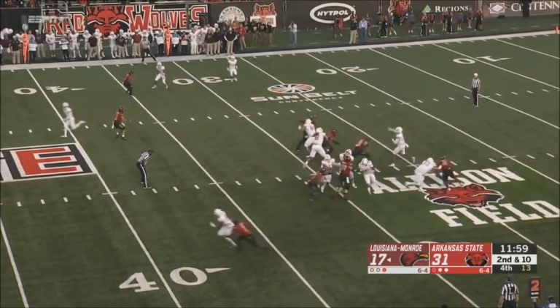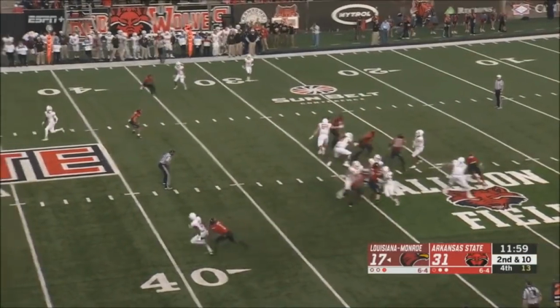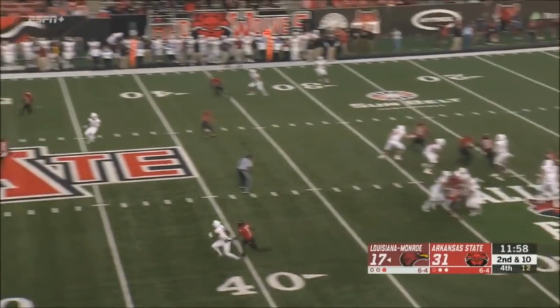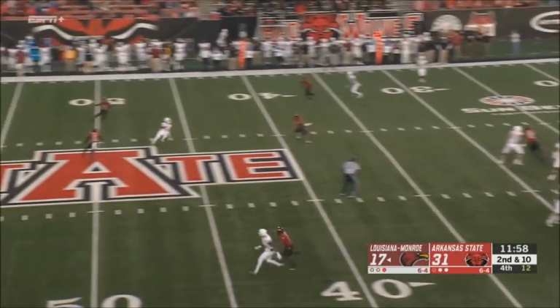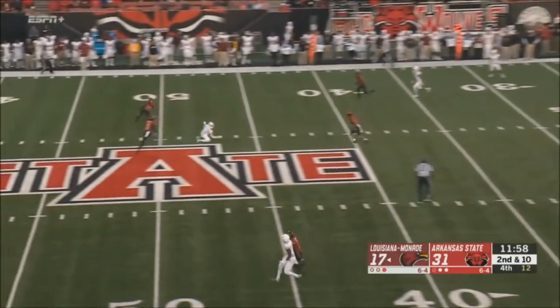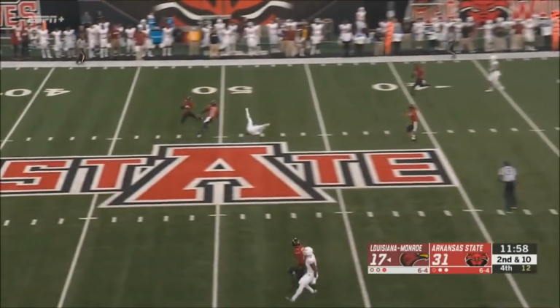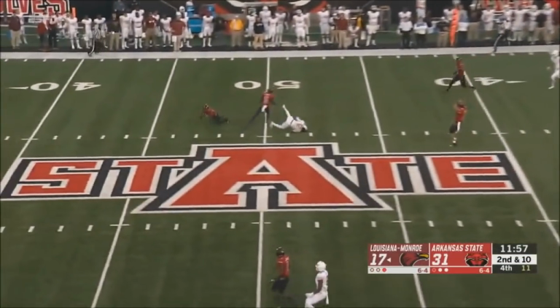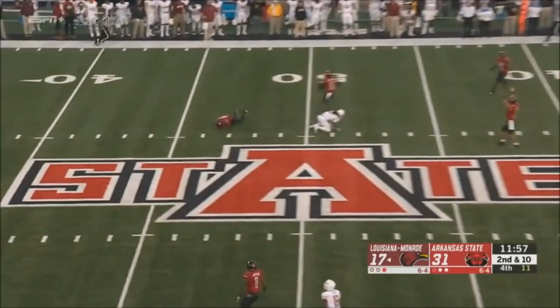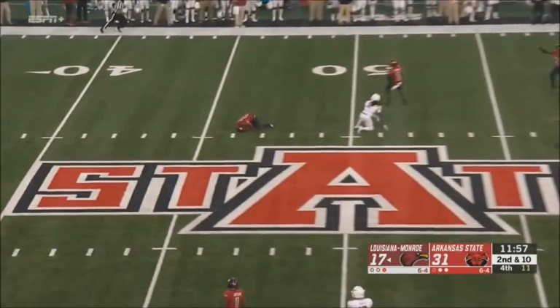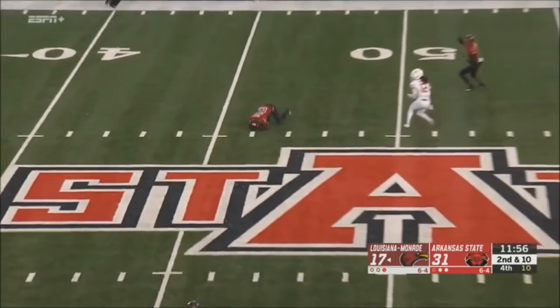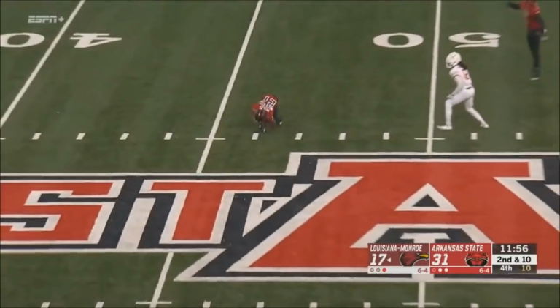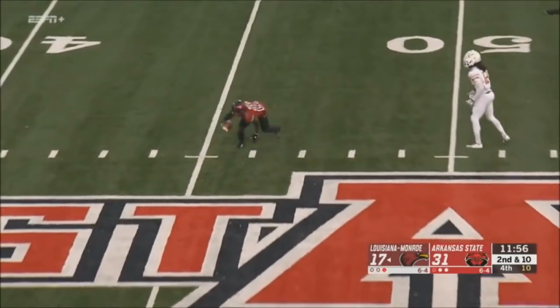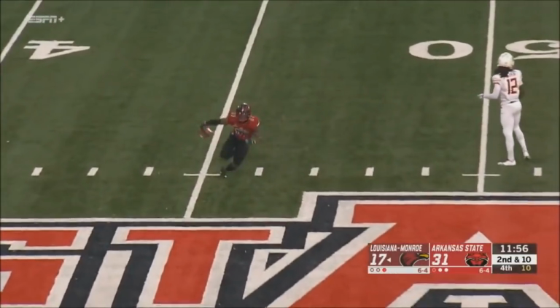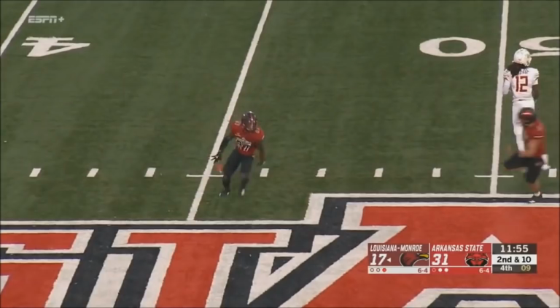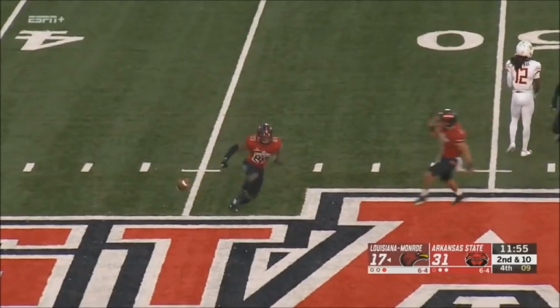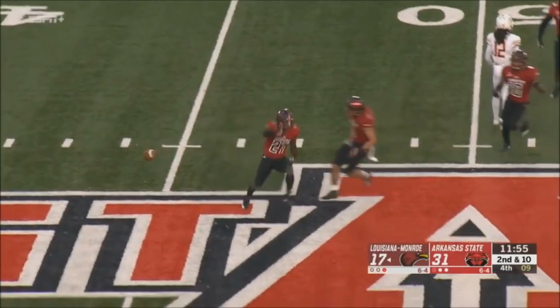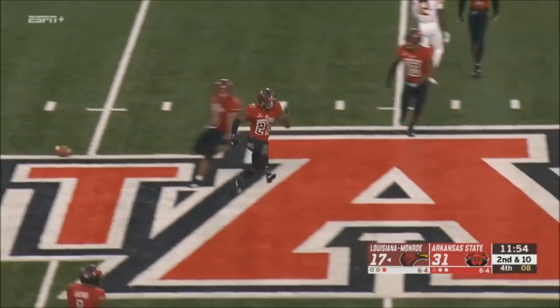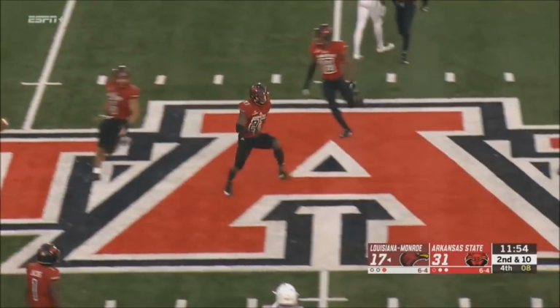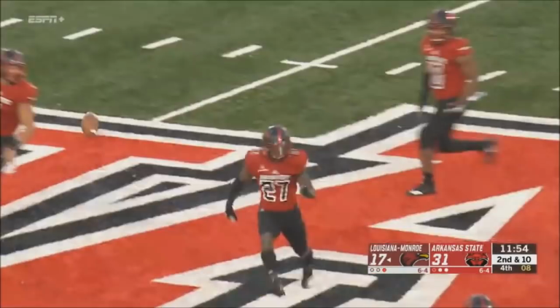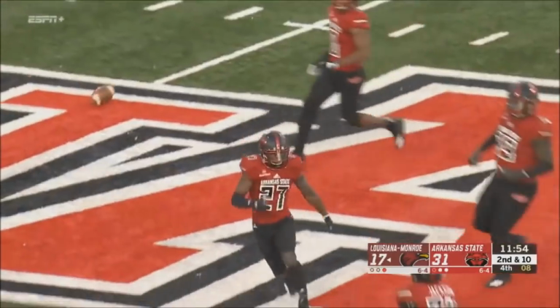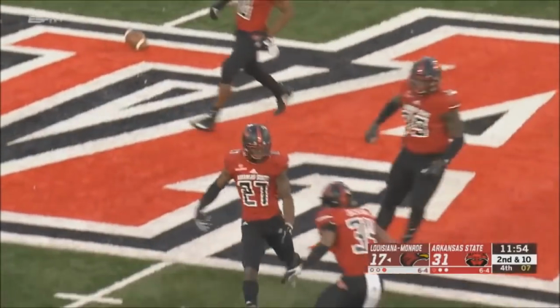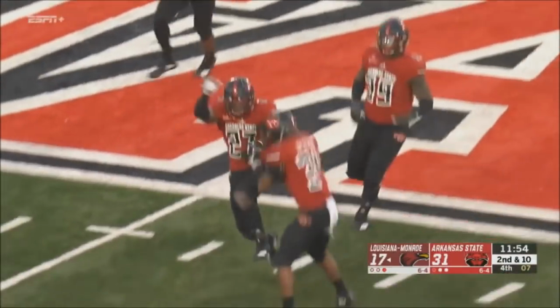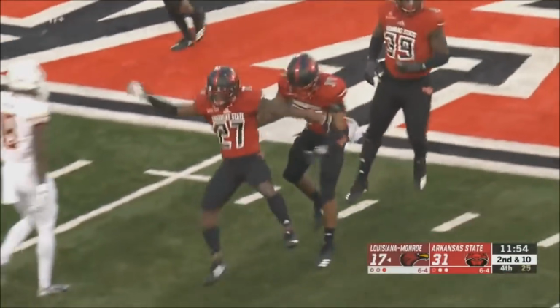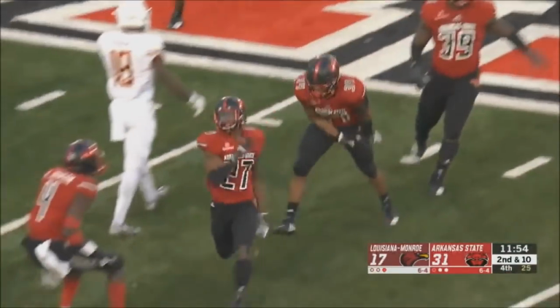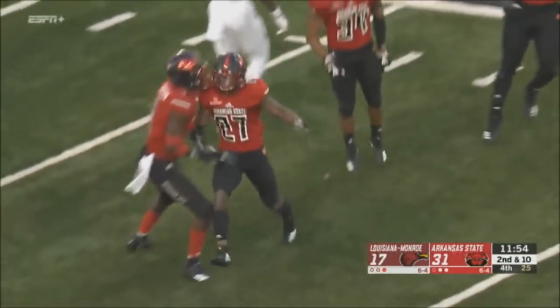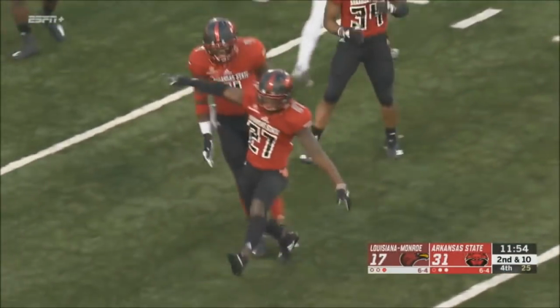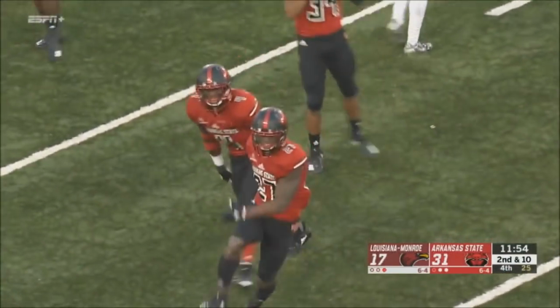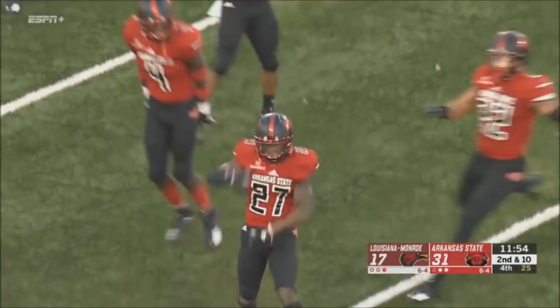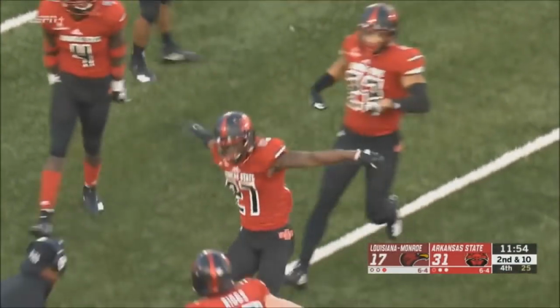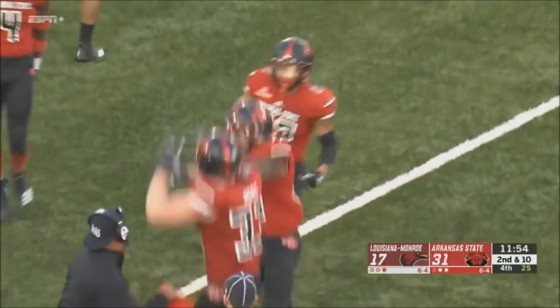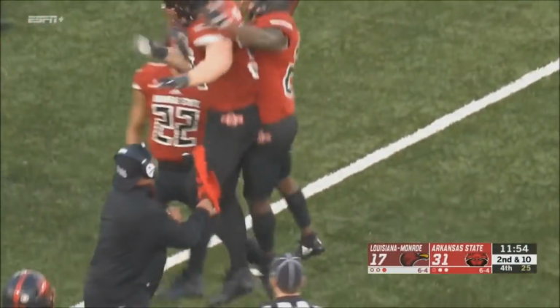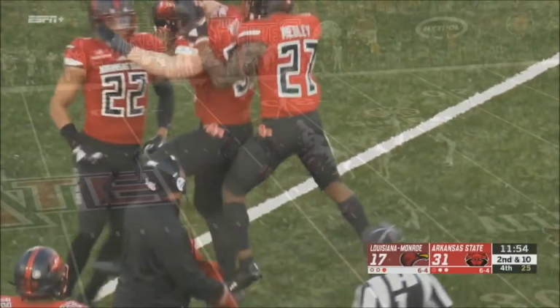Evans is going to throw it again — and it's picked! What a play! Demare Medley — right place at the right time.